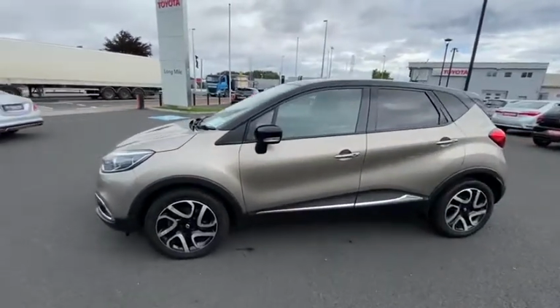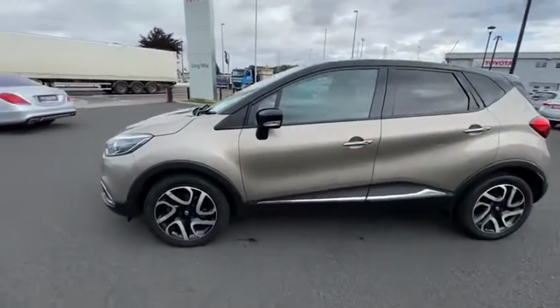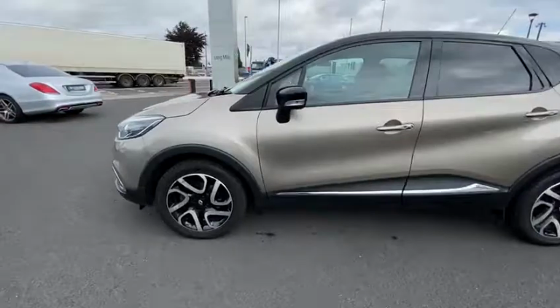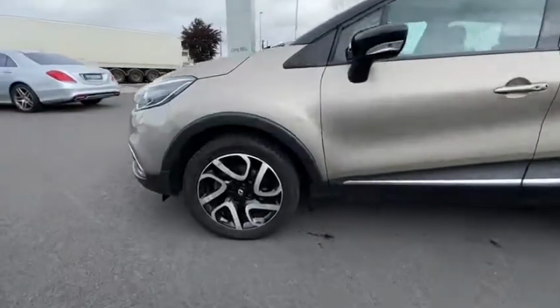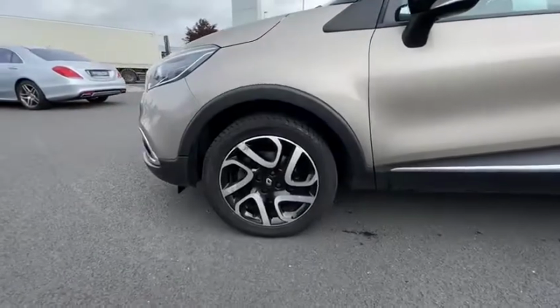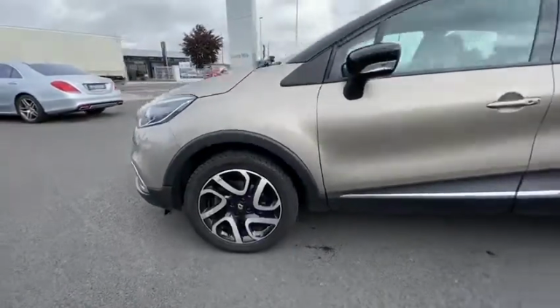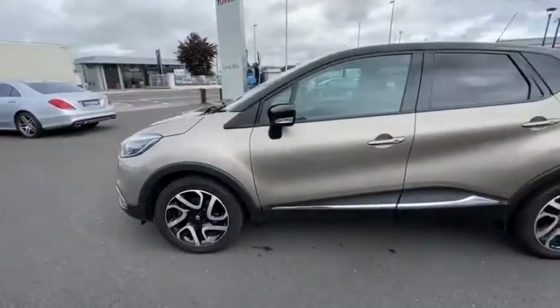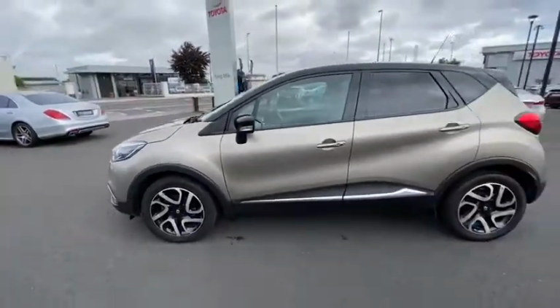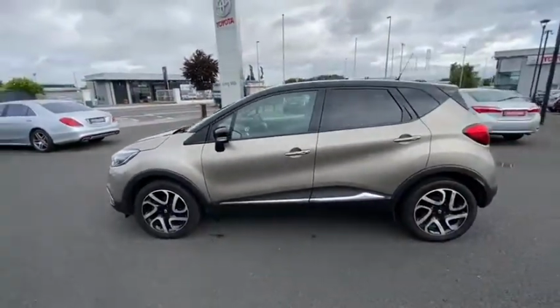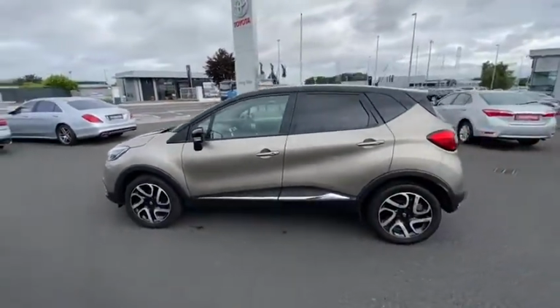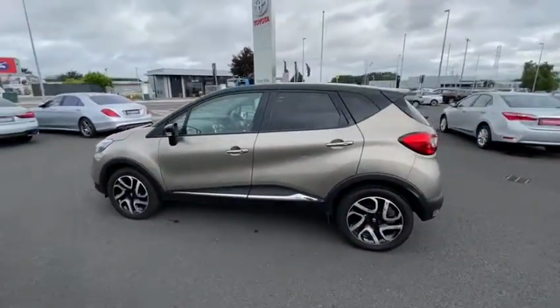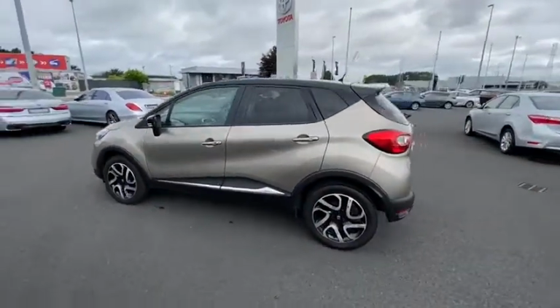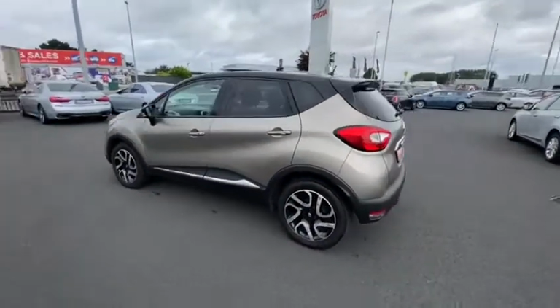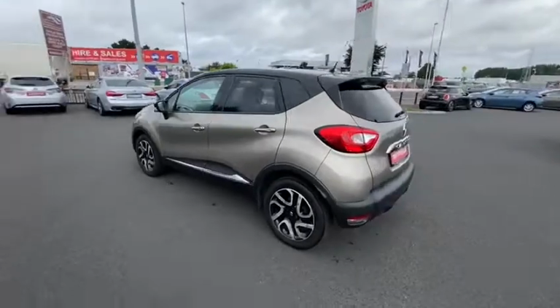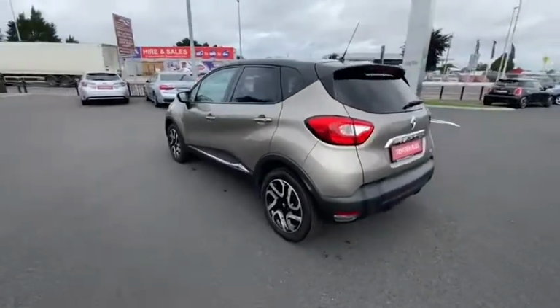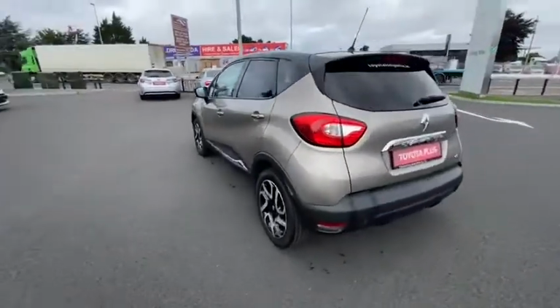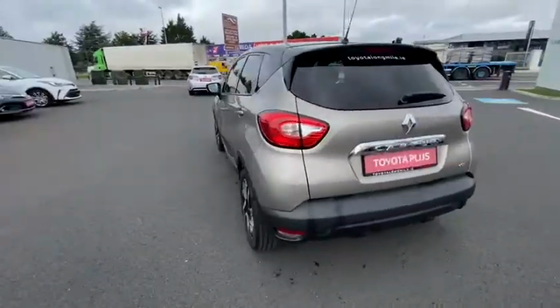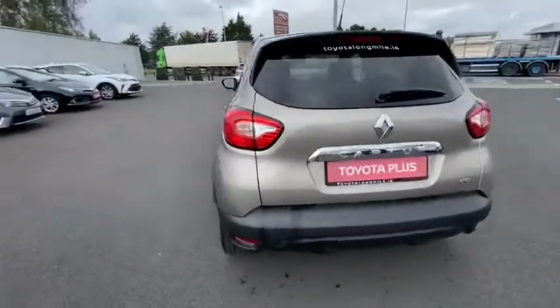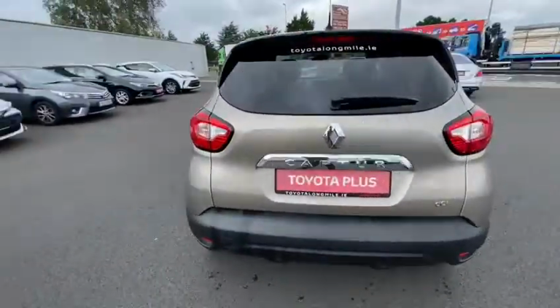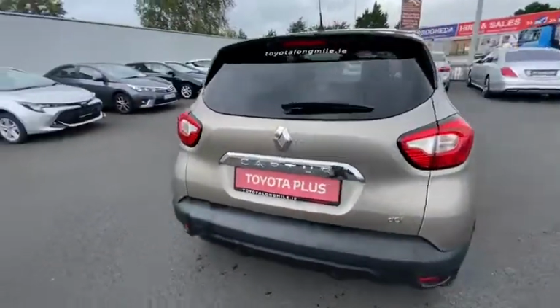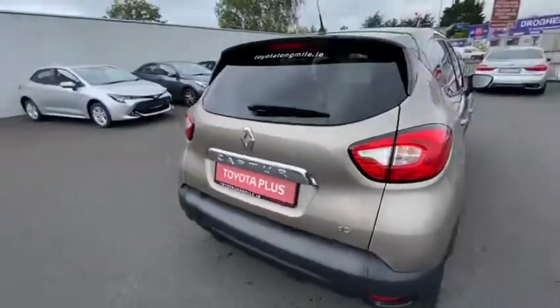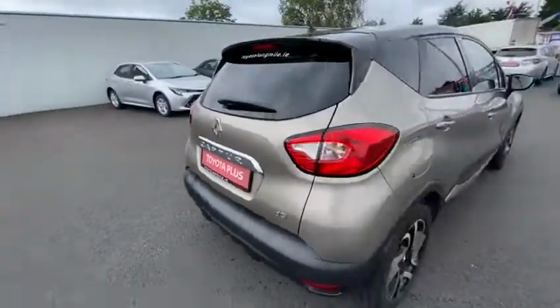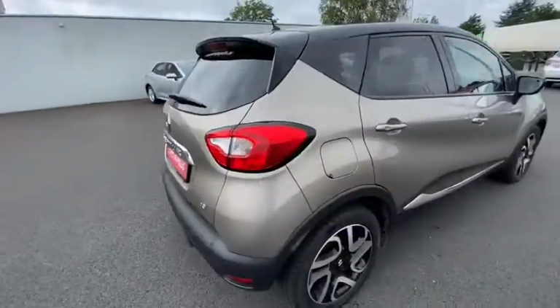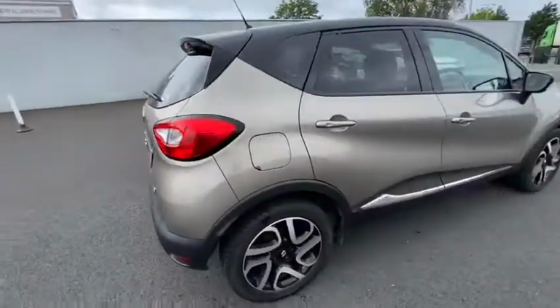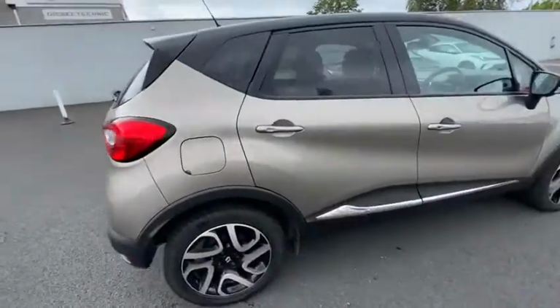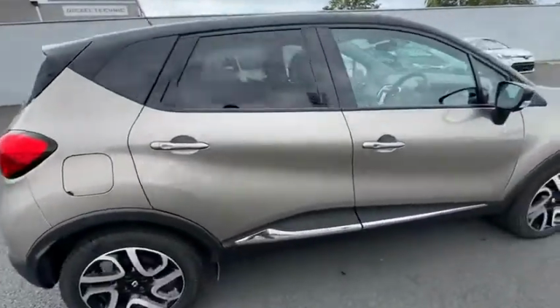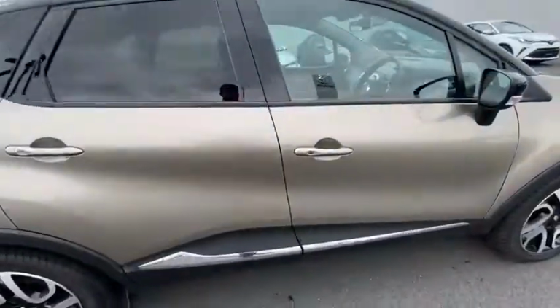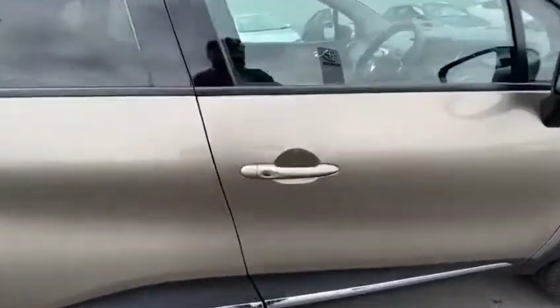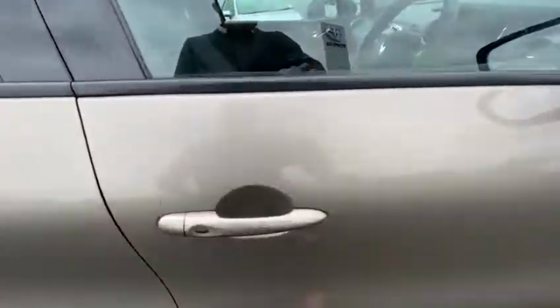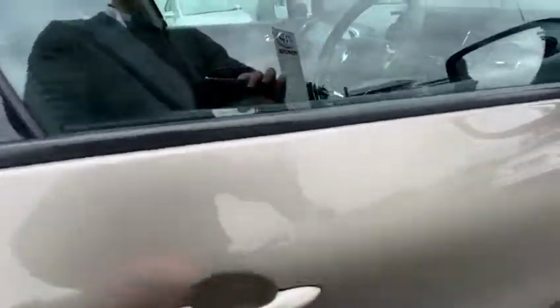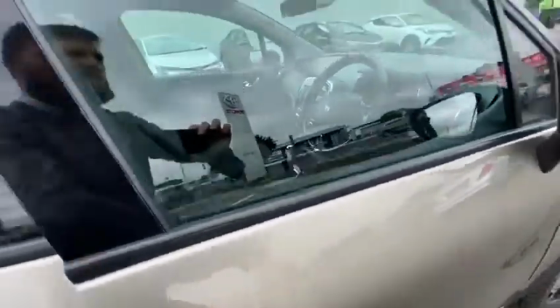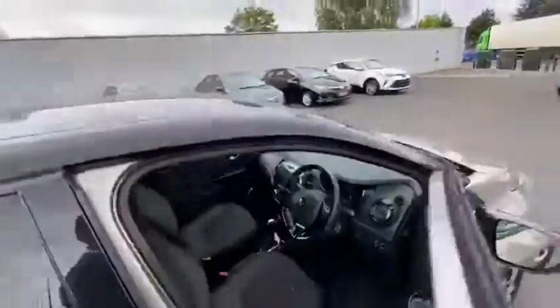Aesthetics carry throughout the vehicle with the bitone alloys, lovely chrome along the door. We've got the privacy glass, reverse parking sensors, chrome detailing on the boot, keyless entry and keyless start.